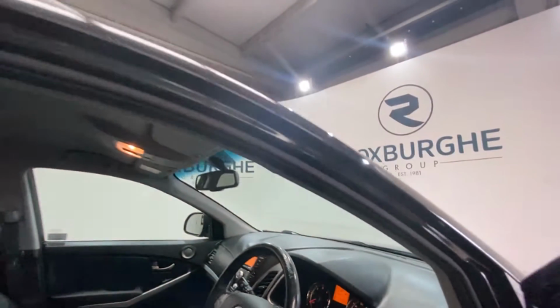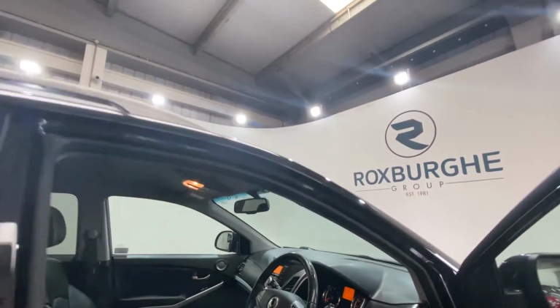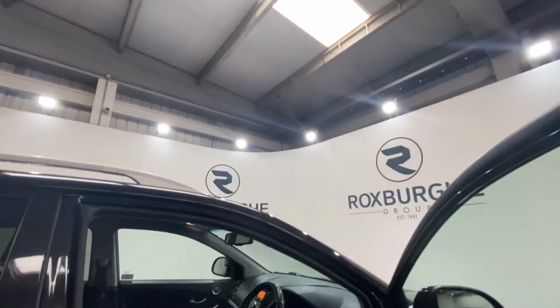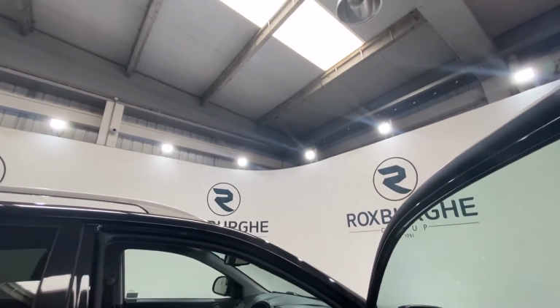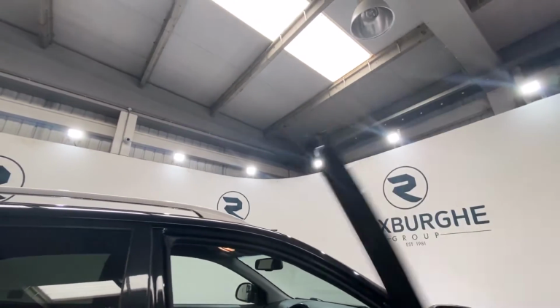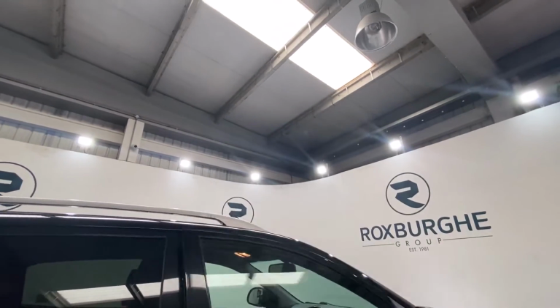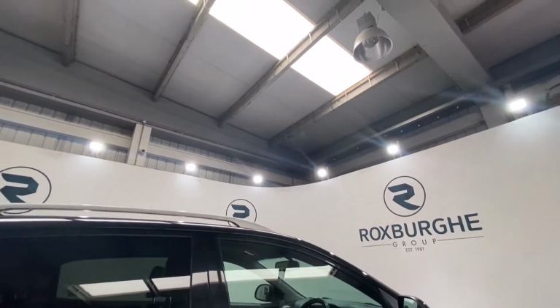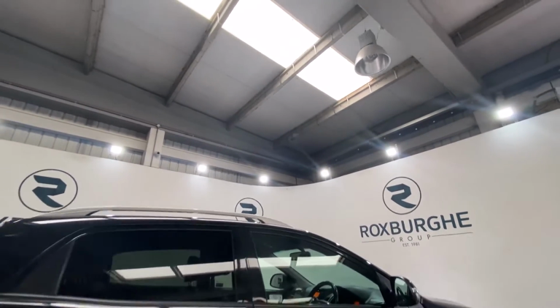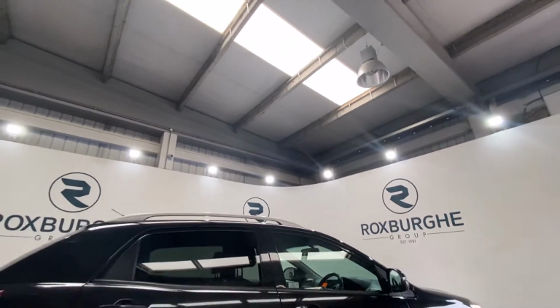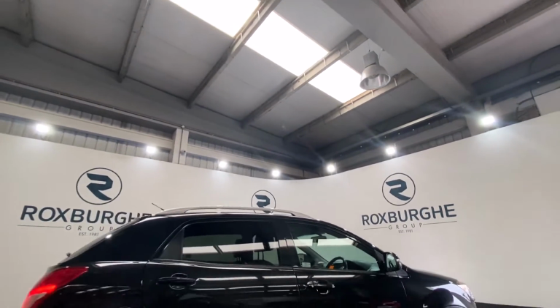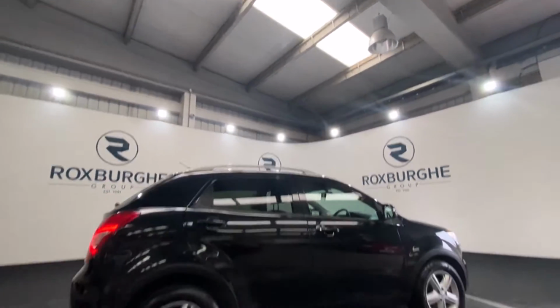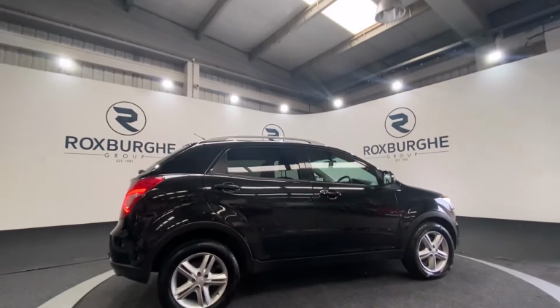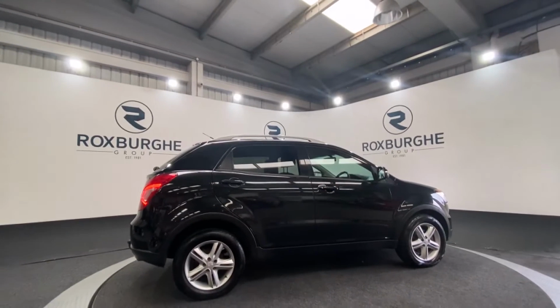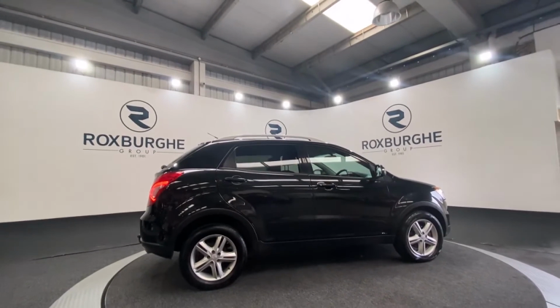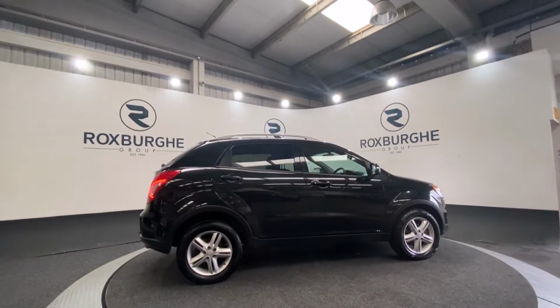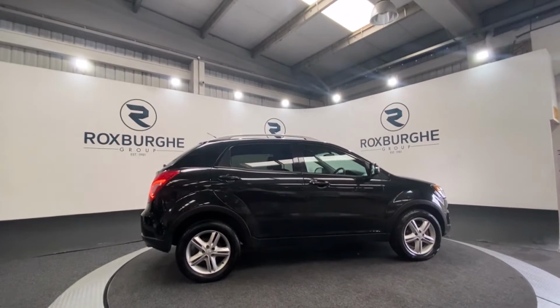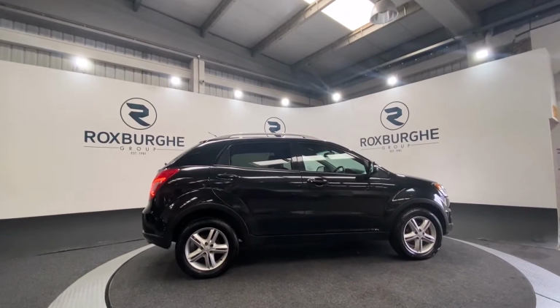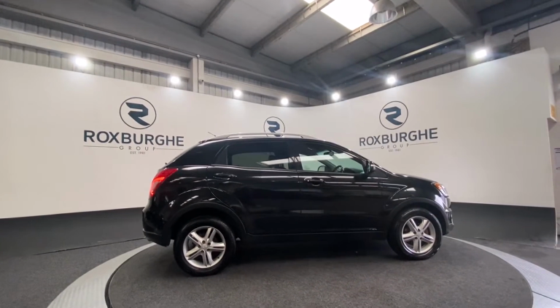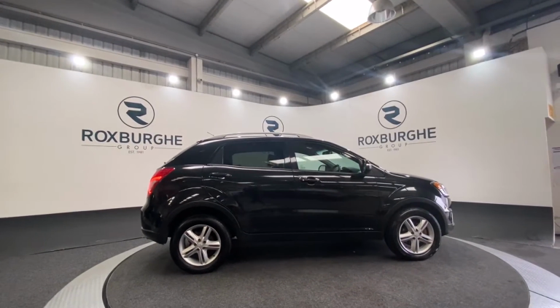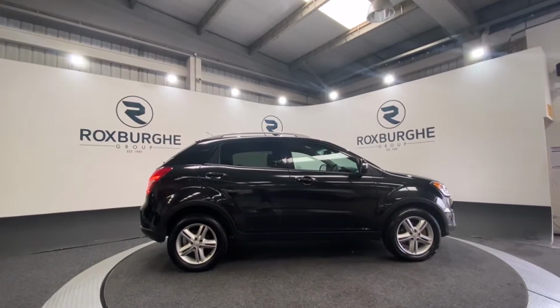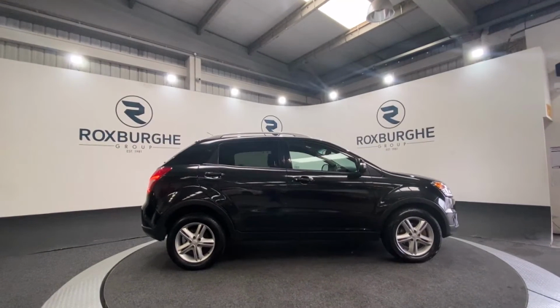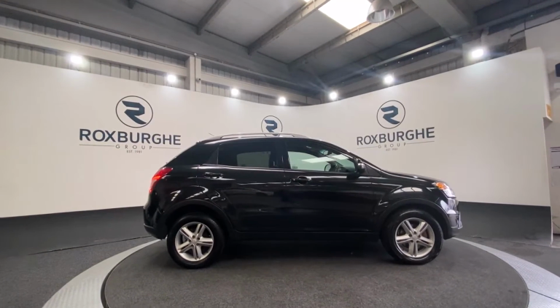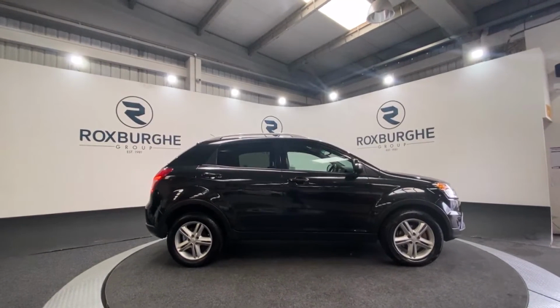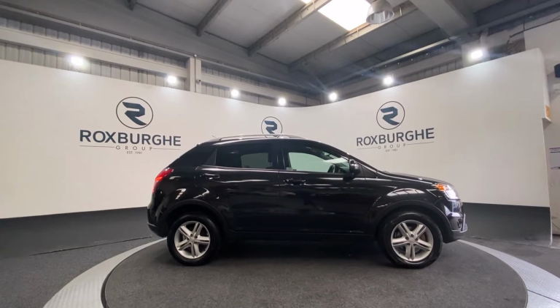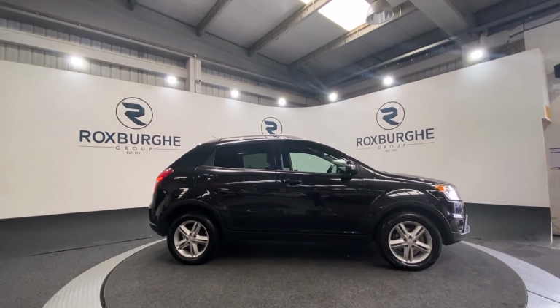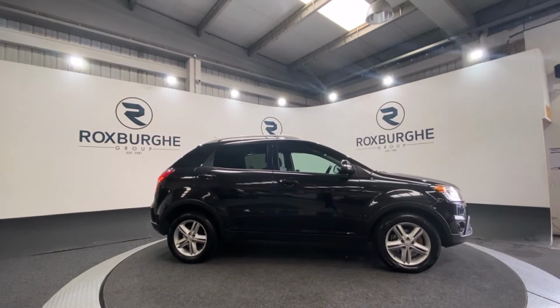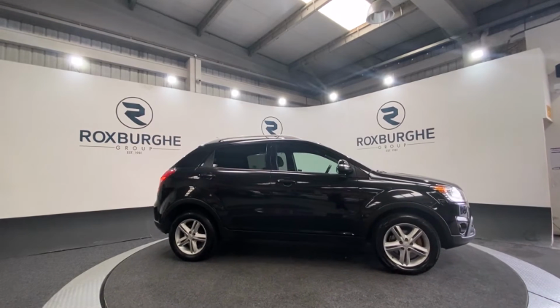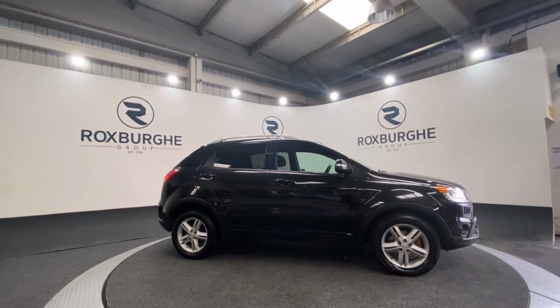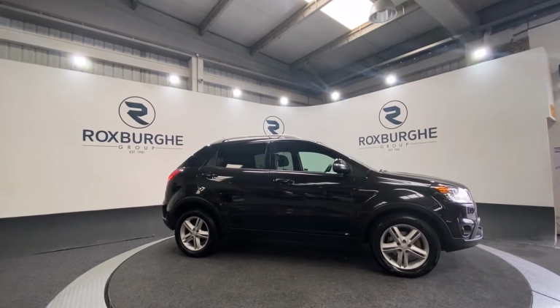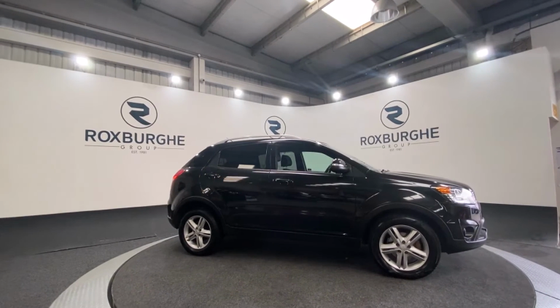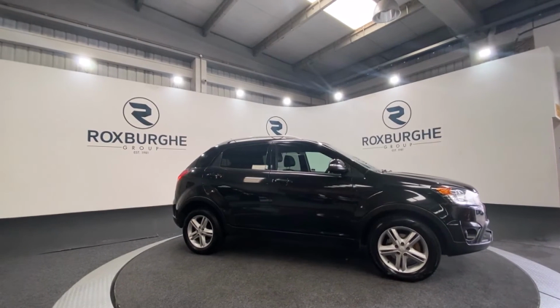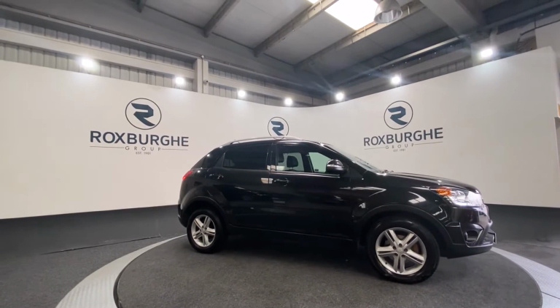Taking one final look at the exterior. If you are interested in this vehicle or any others that we have available on our website, please feel free to give us a call on 01231 3555, or alternatively email us at styles@therockstargroup.com. Thanks guys!